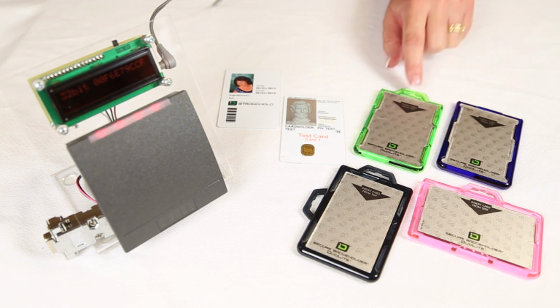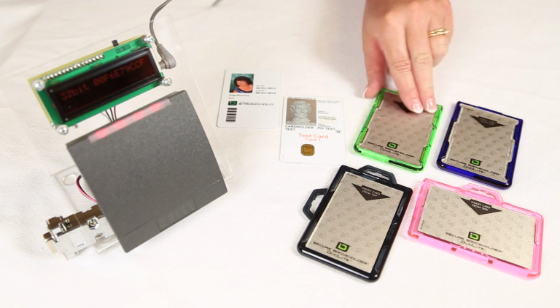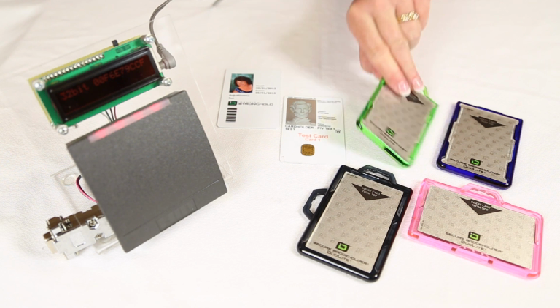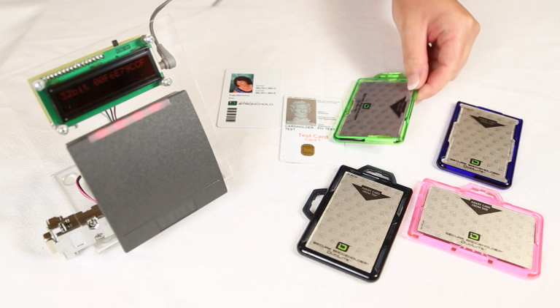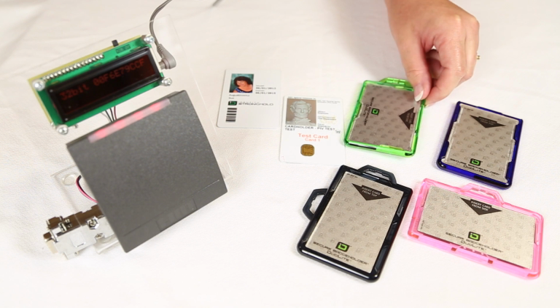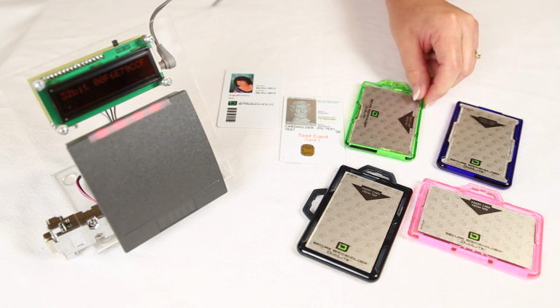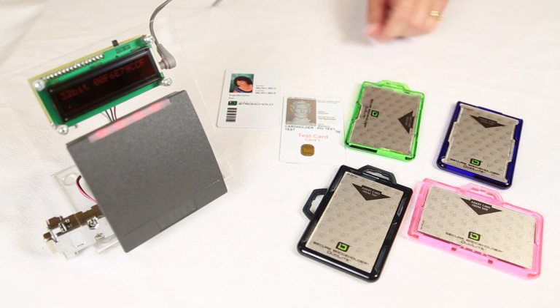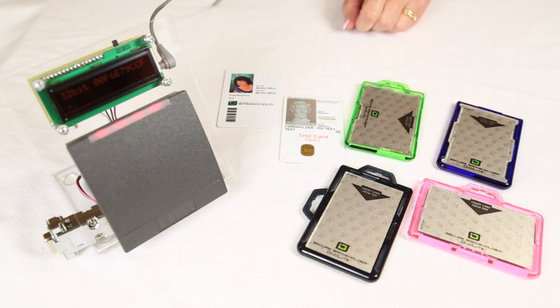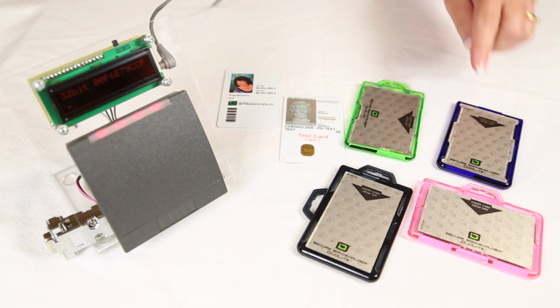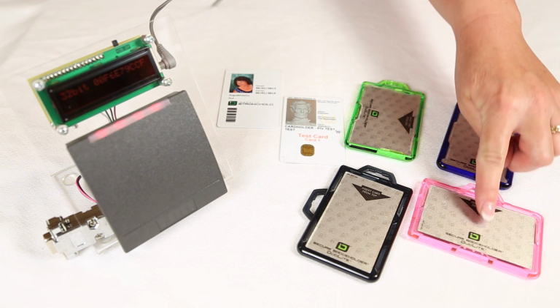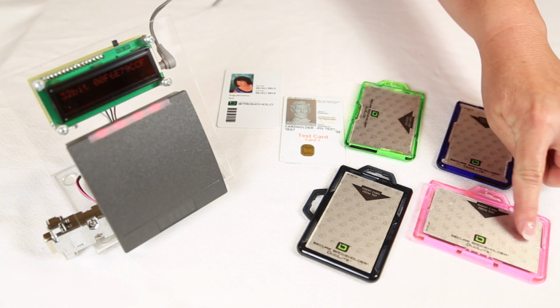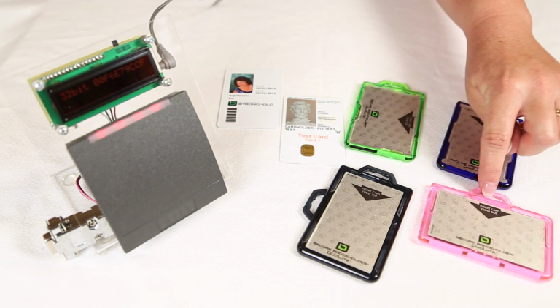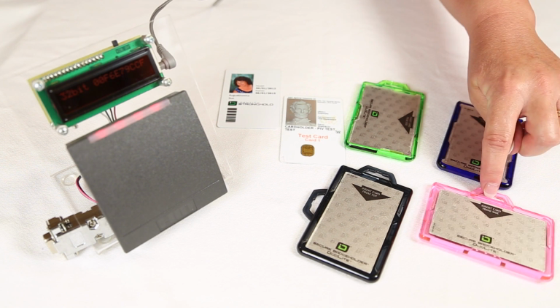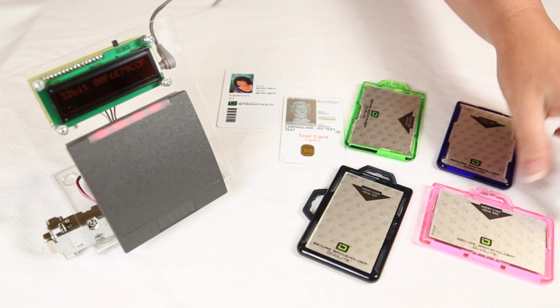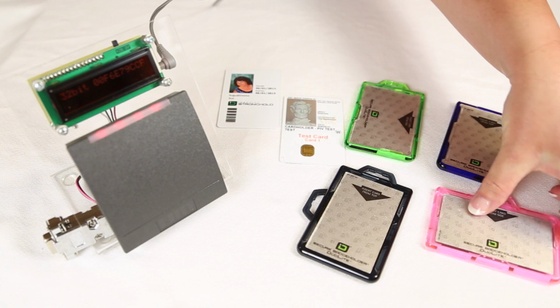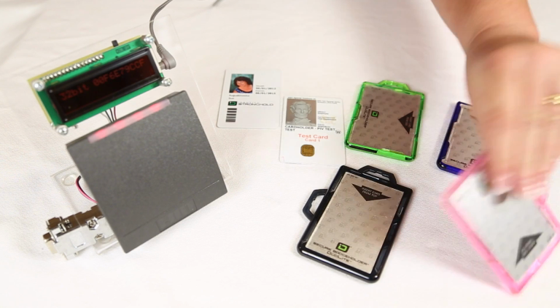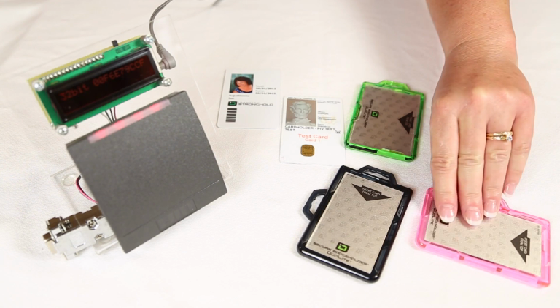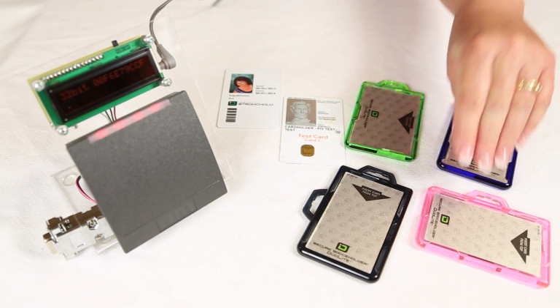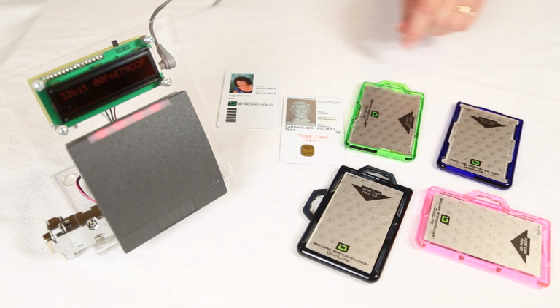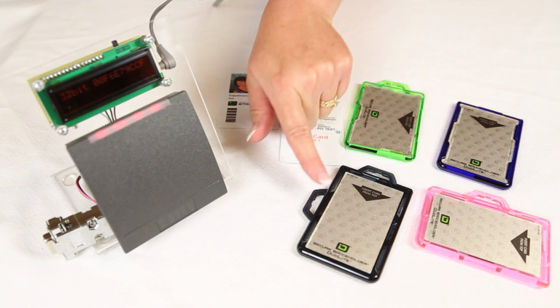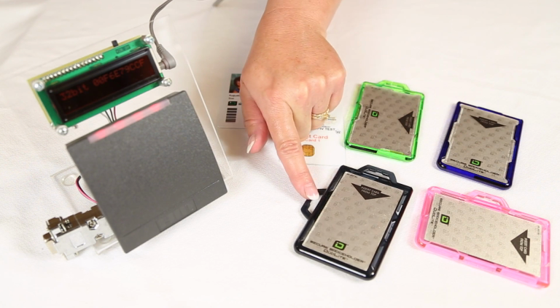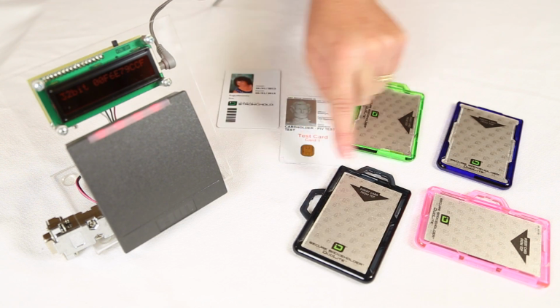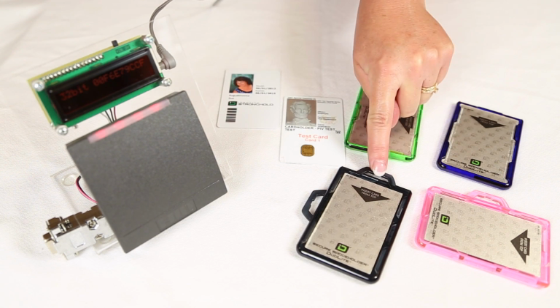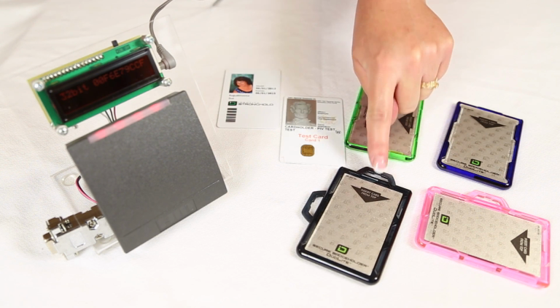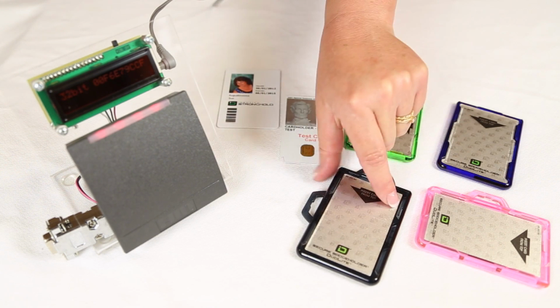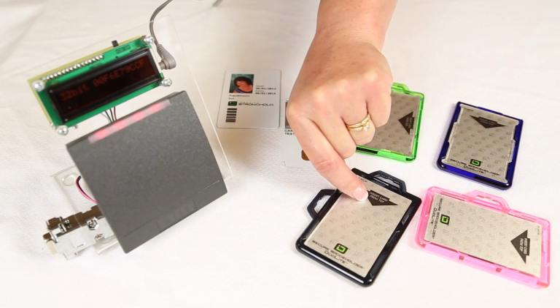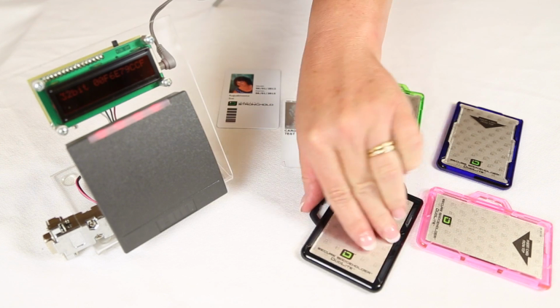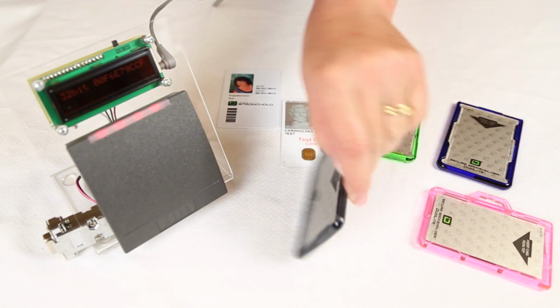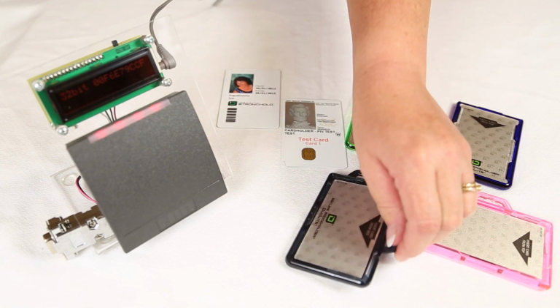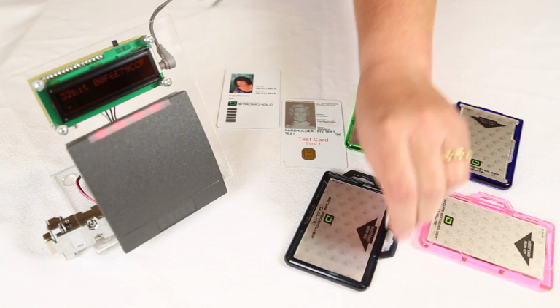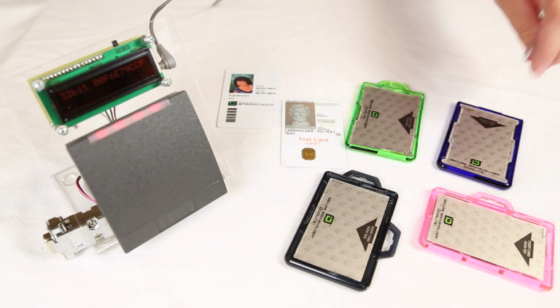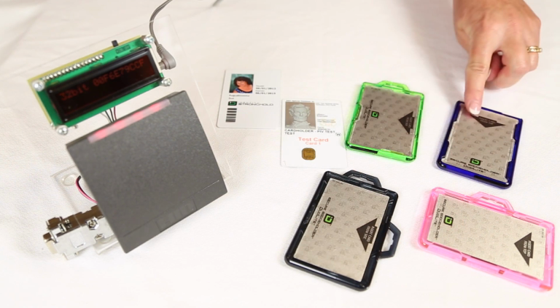The DuoLite Portrait has one clip molded along the short edge. The DuoLite Landscape has one clip molded along the longer edge. The Dual Clip has a tab on both the short side and the long side, giving you better versatility.